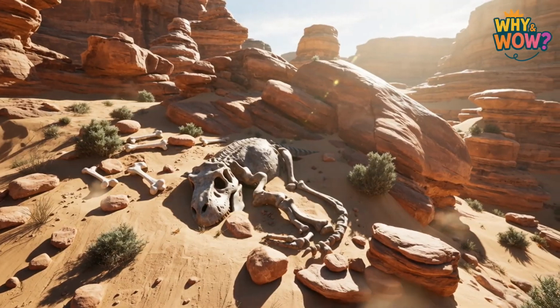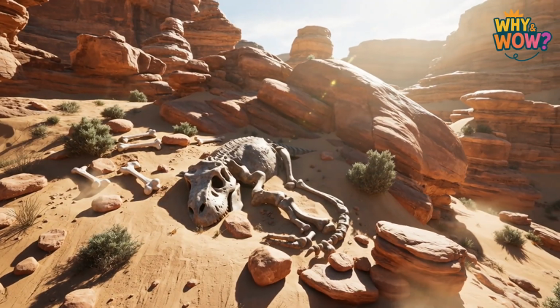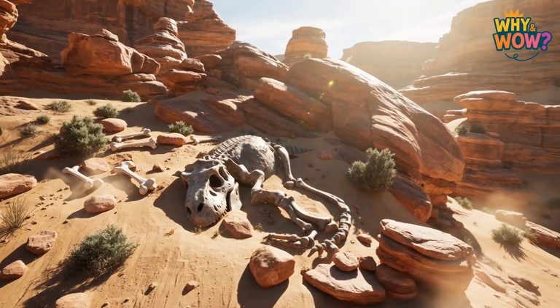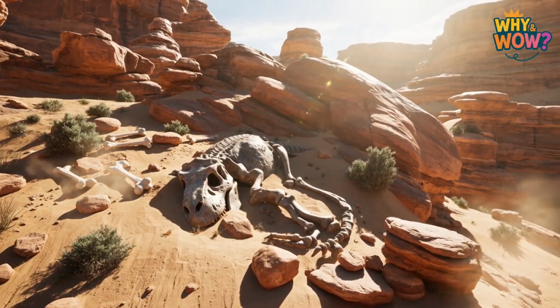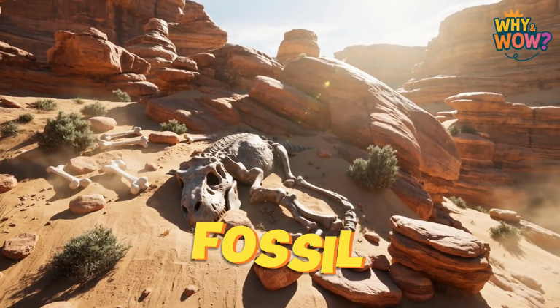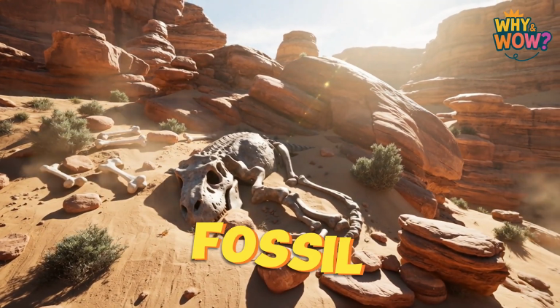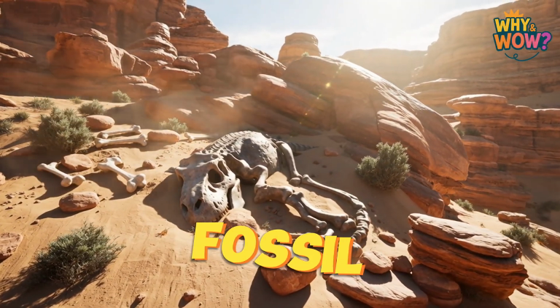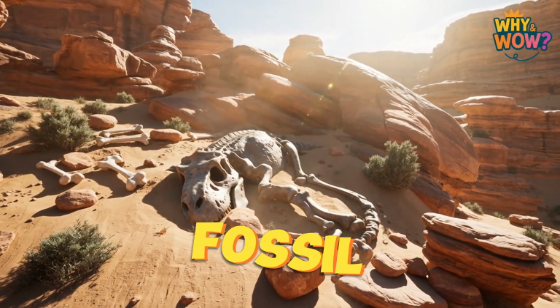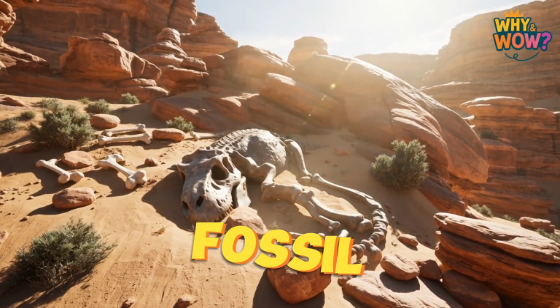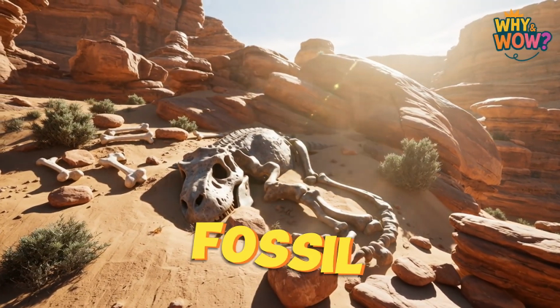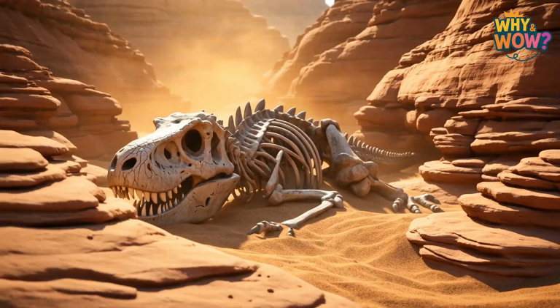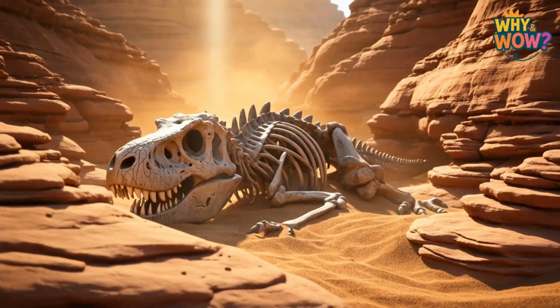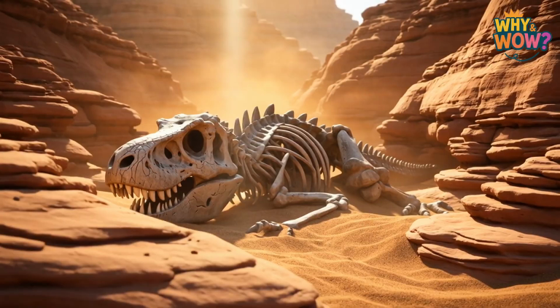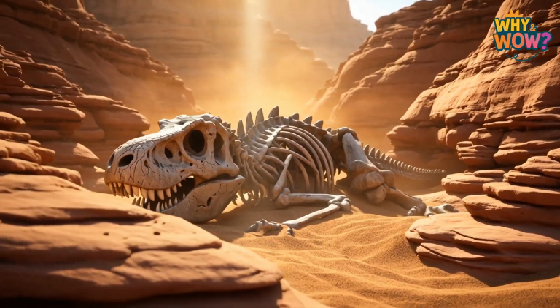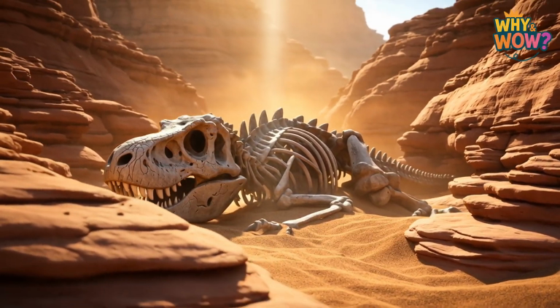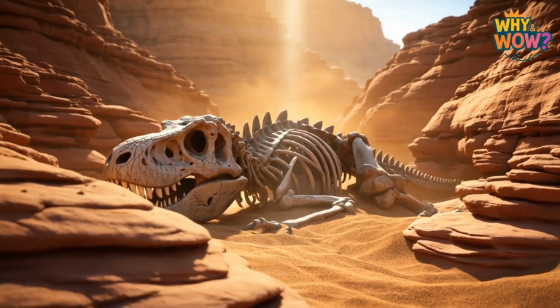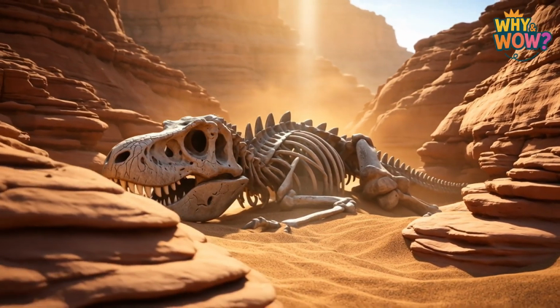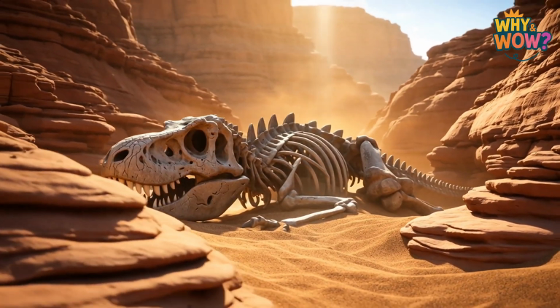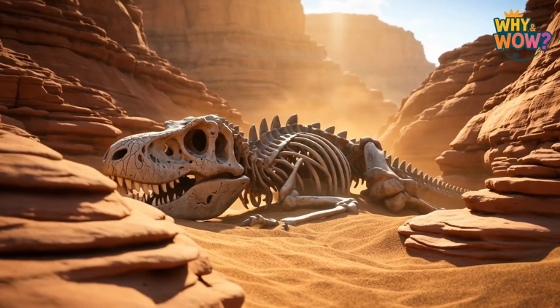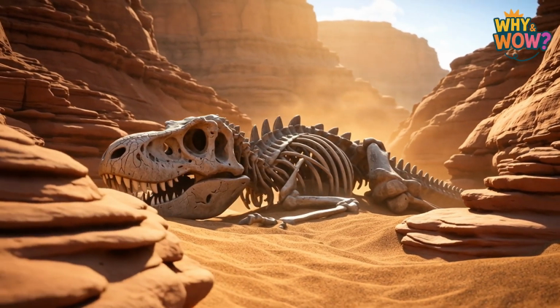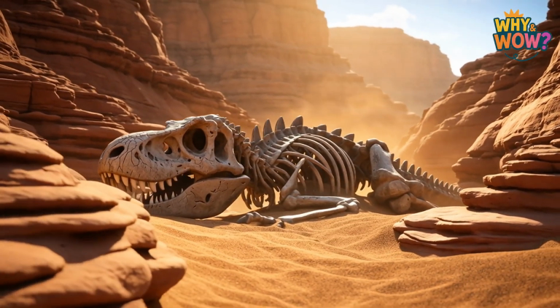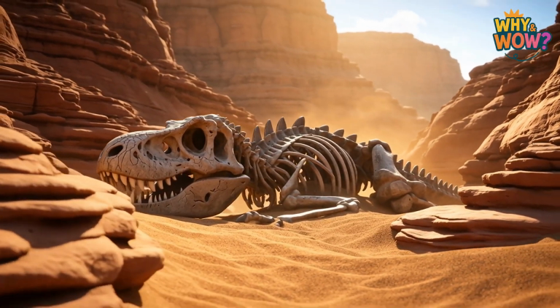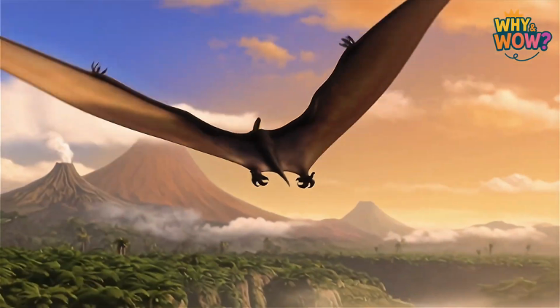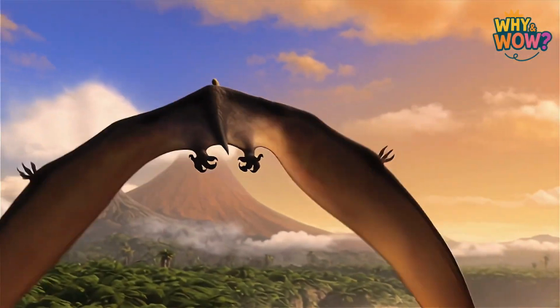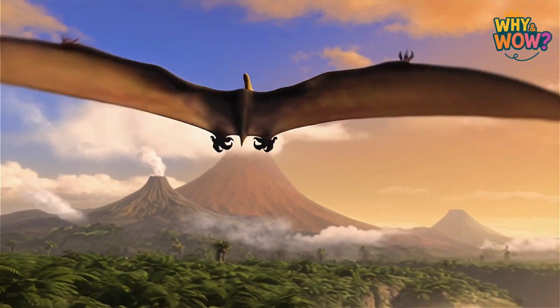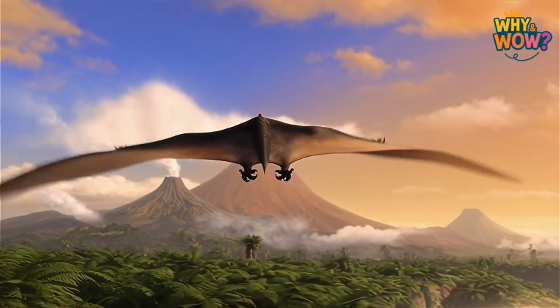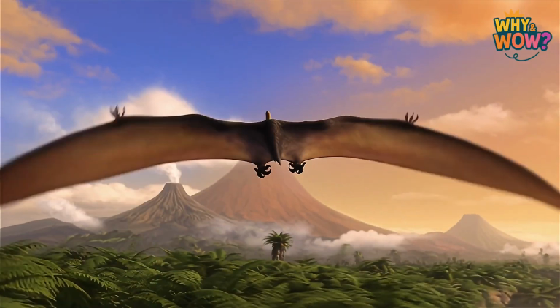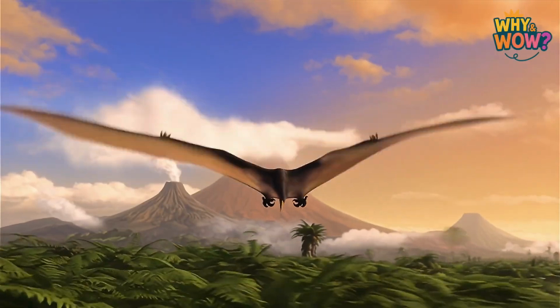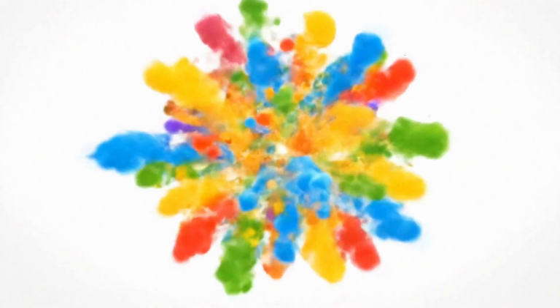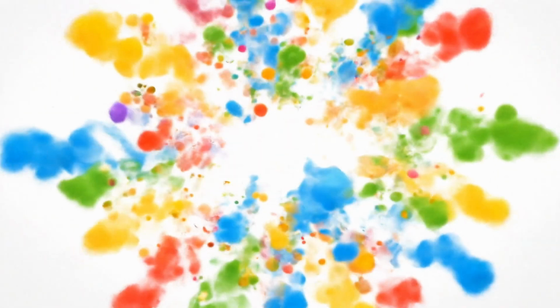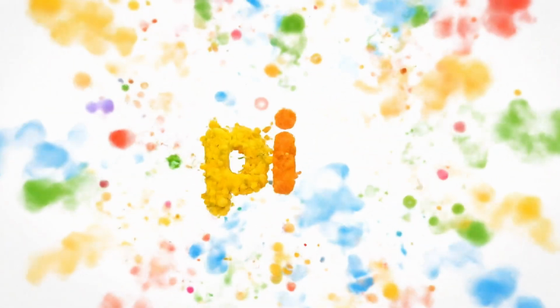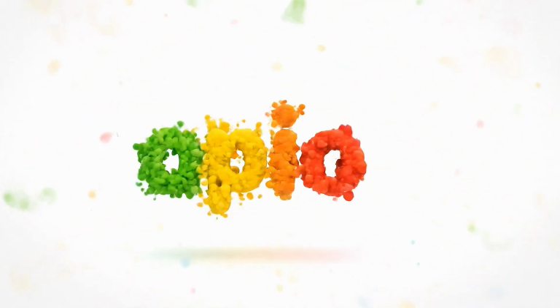Word of the day: Fossil. A fossil is the hard imprint or remains of a plant or animal that lived millions of years ago — a tiny window into the distant past.